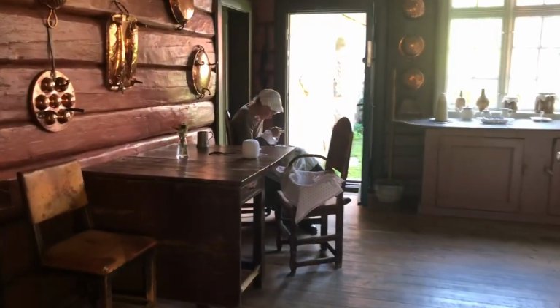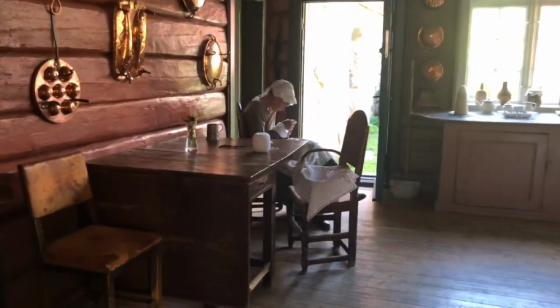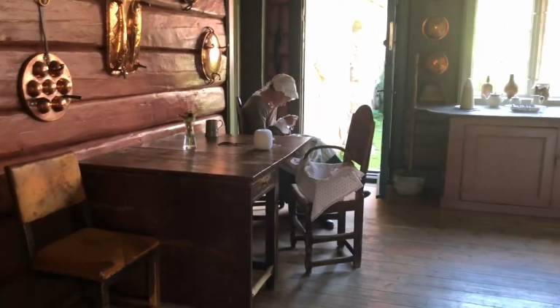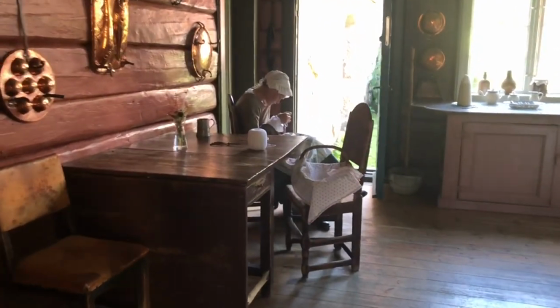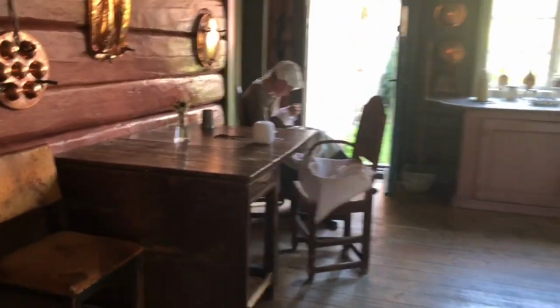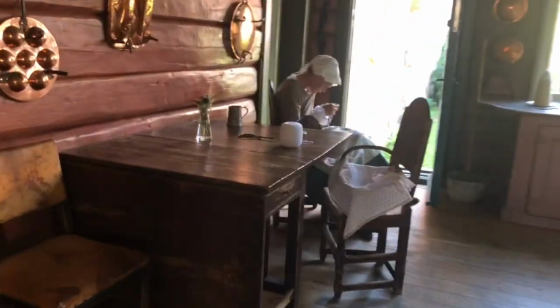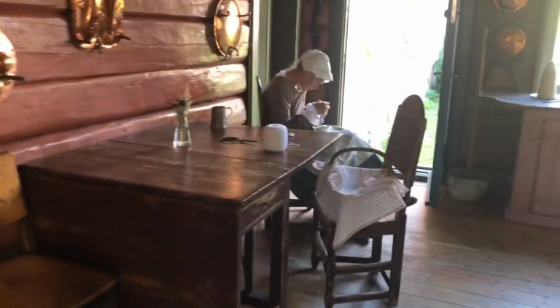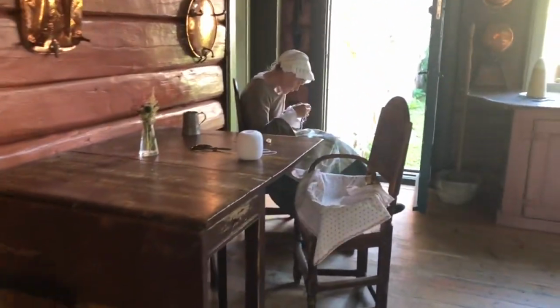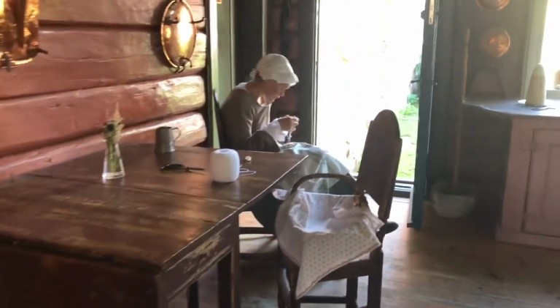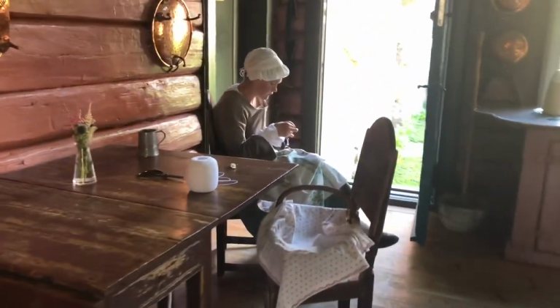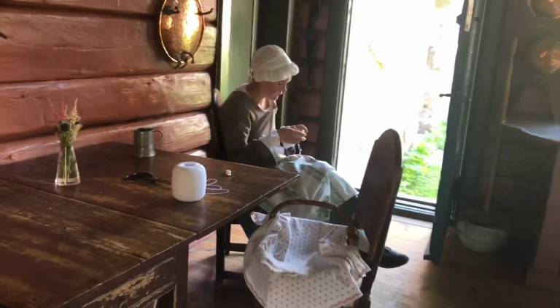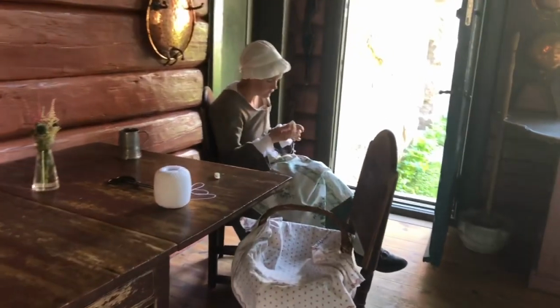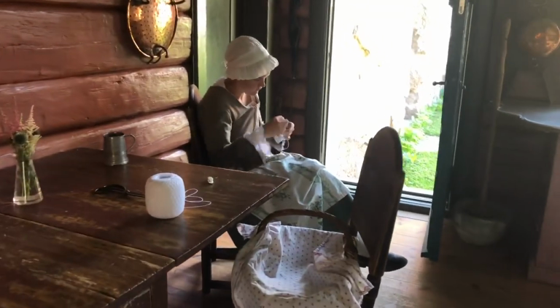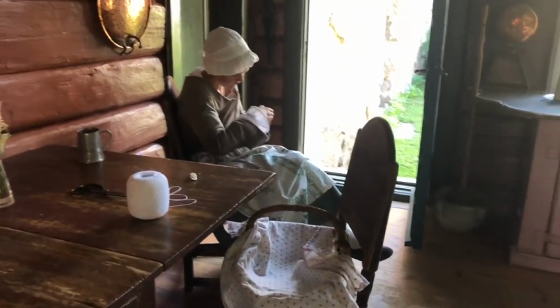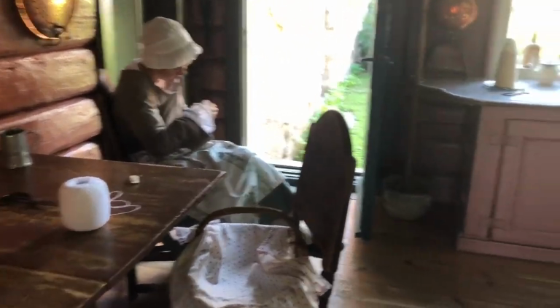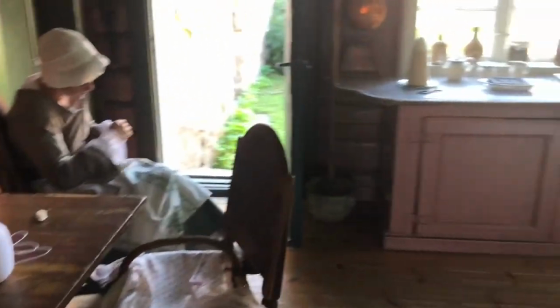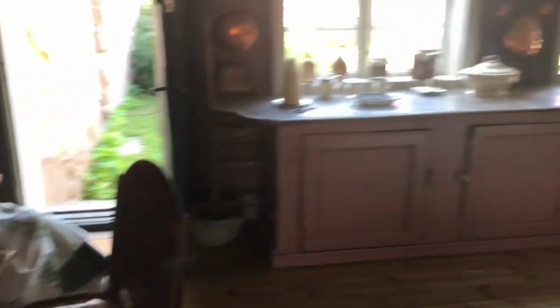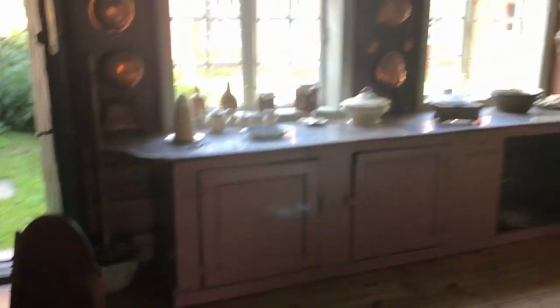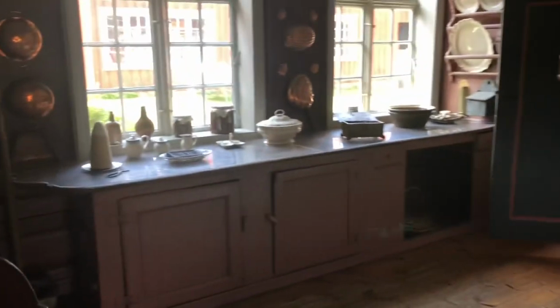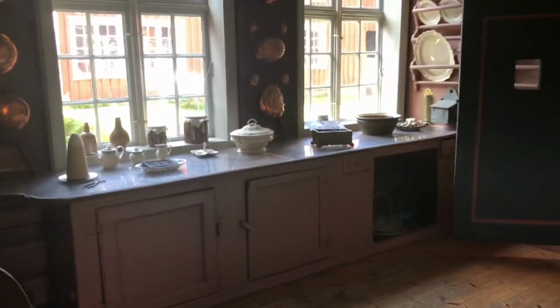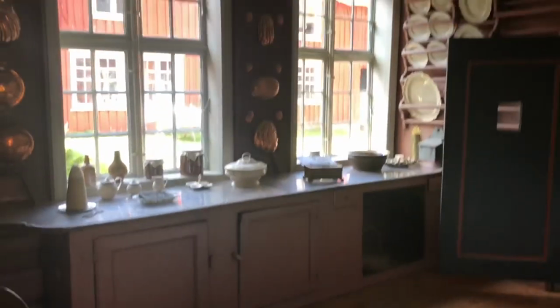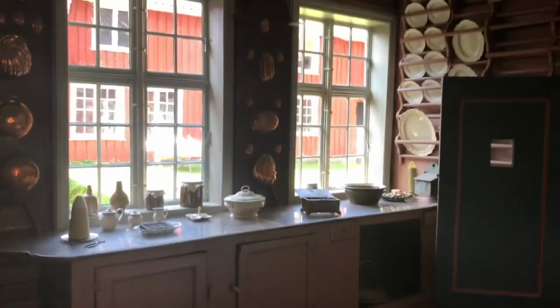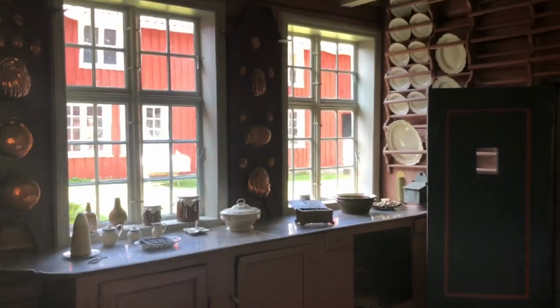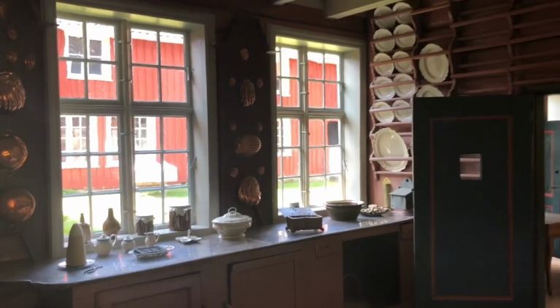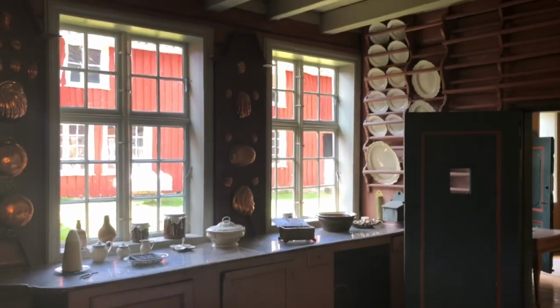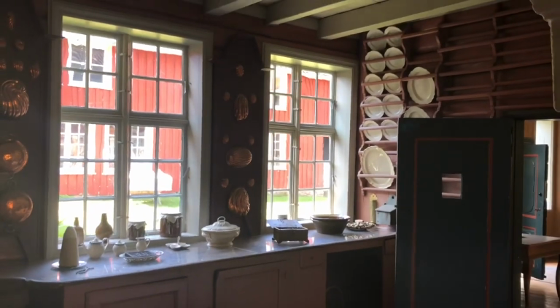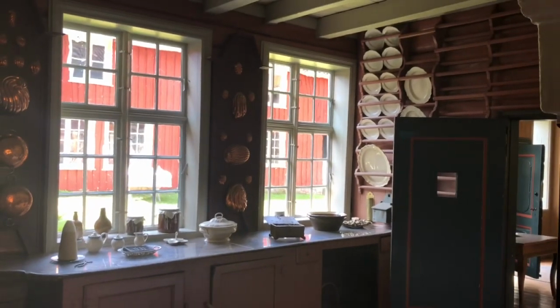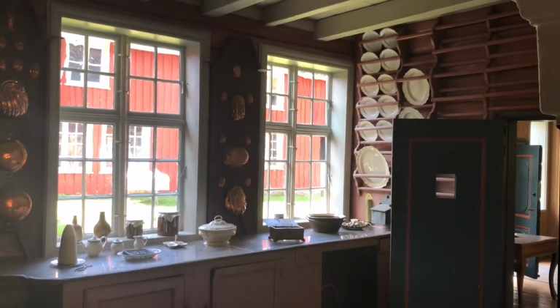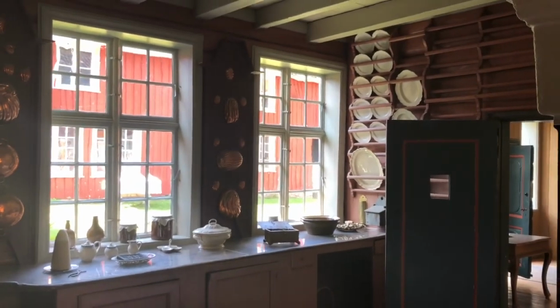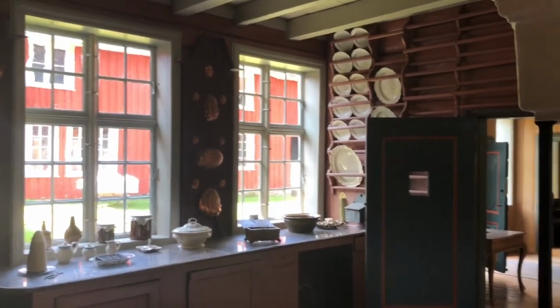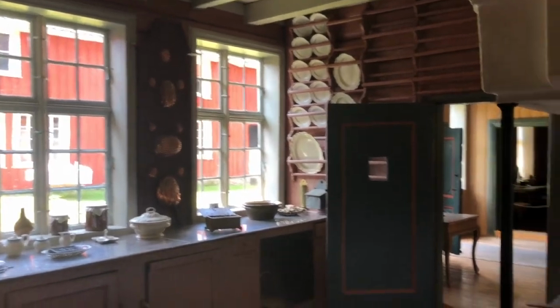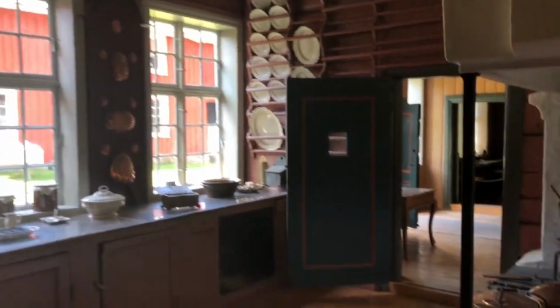The main building that we're in now has nine rooms, and there are also buildings outside connected to this building, and it all makes up a square.